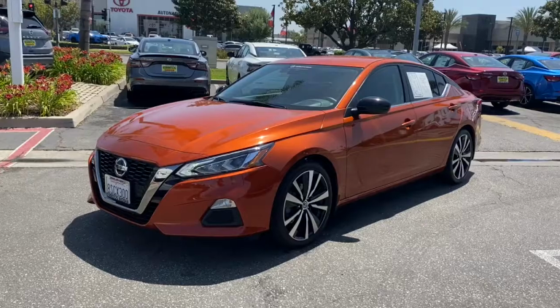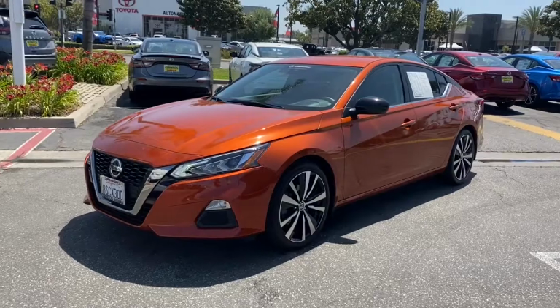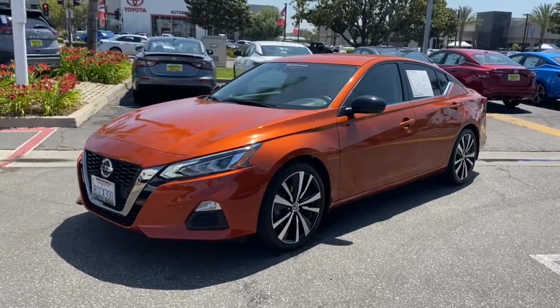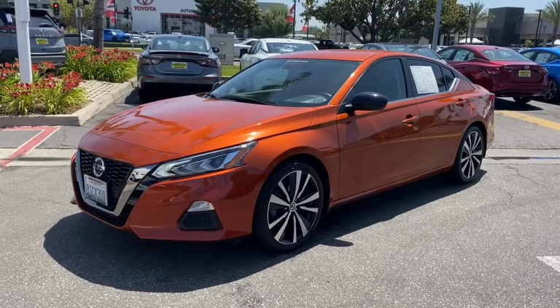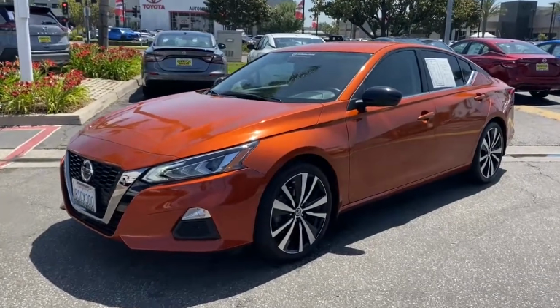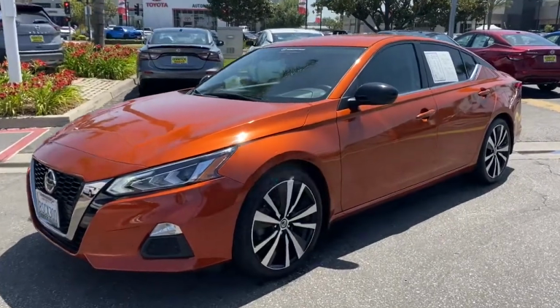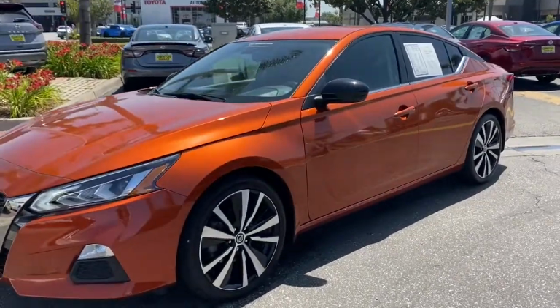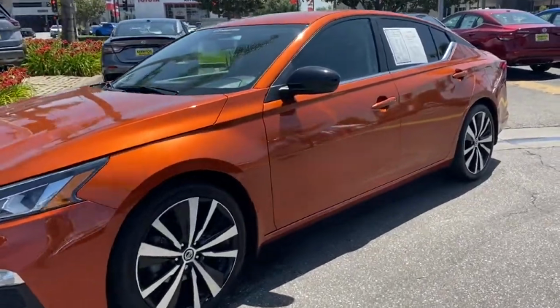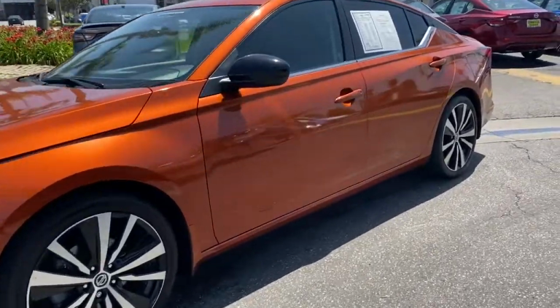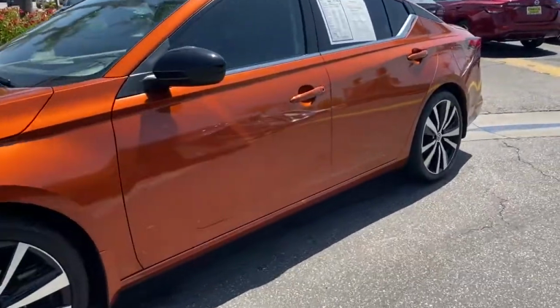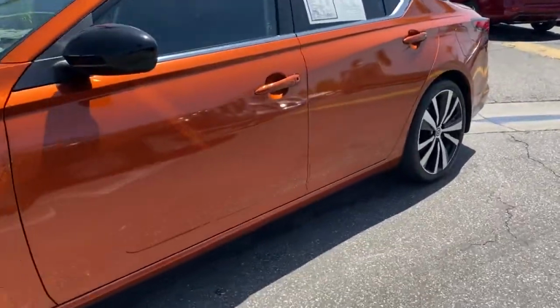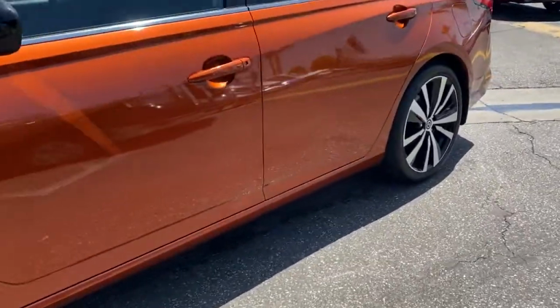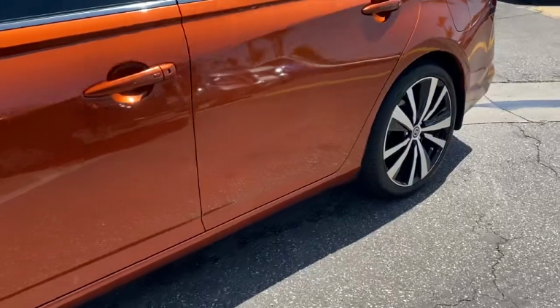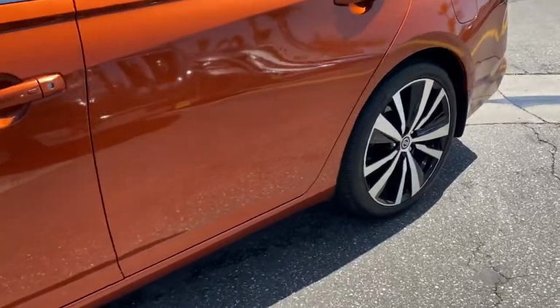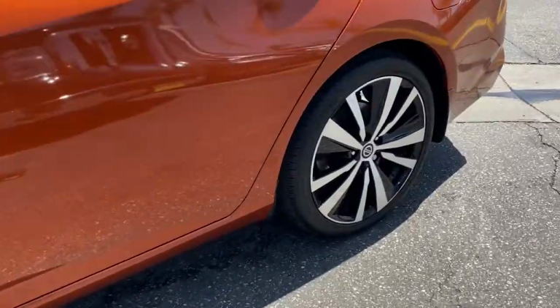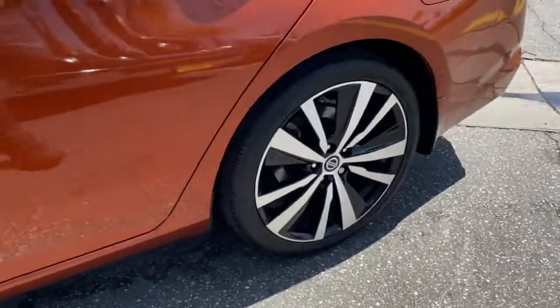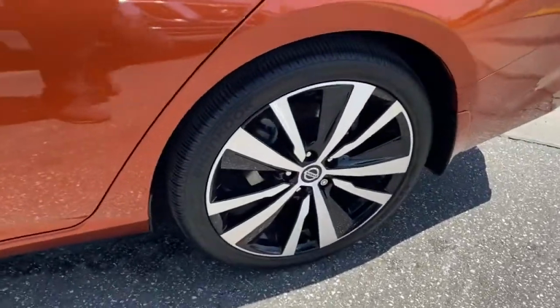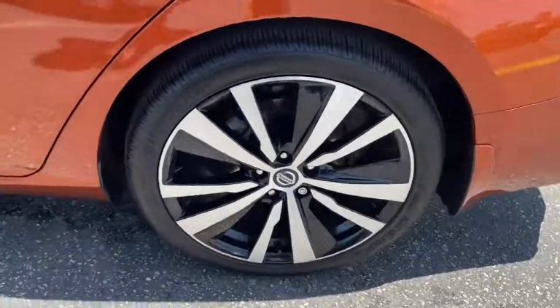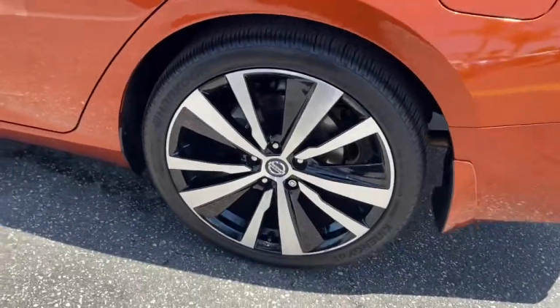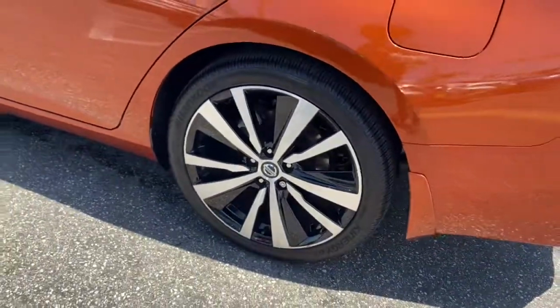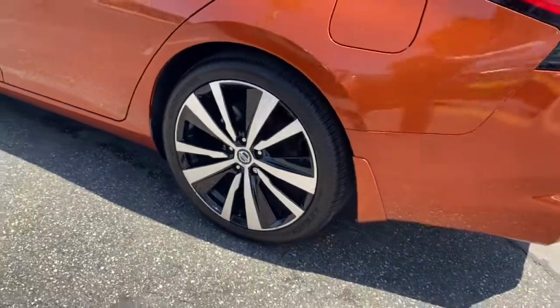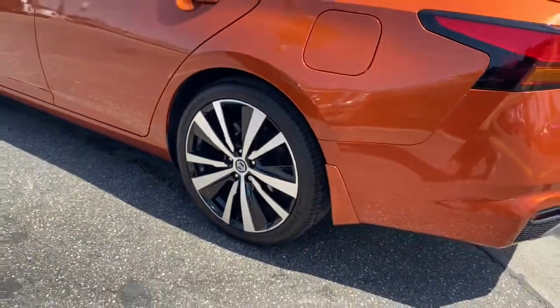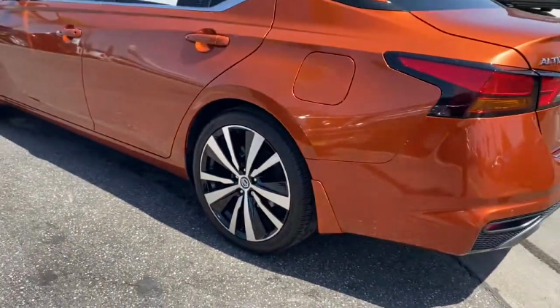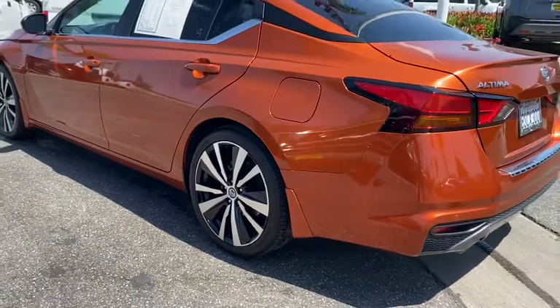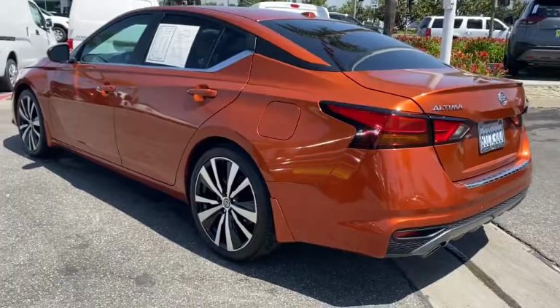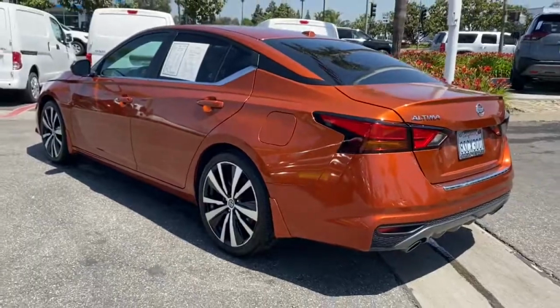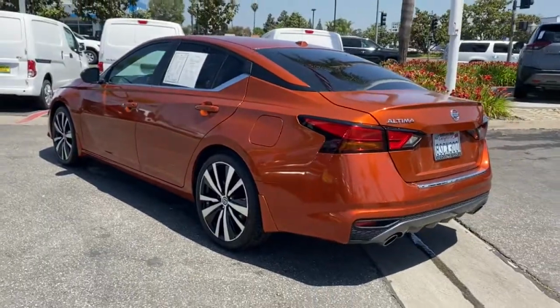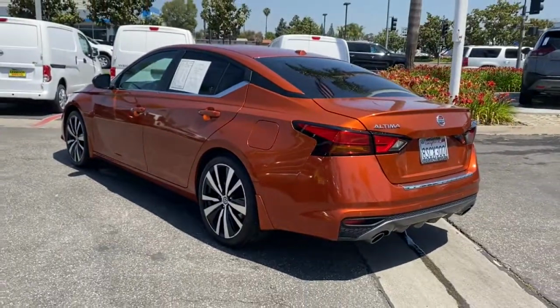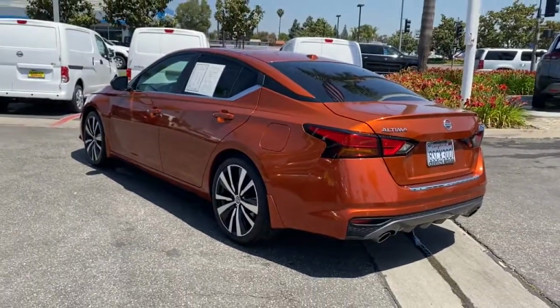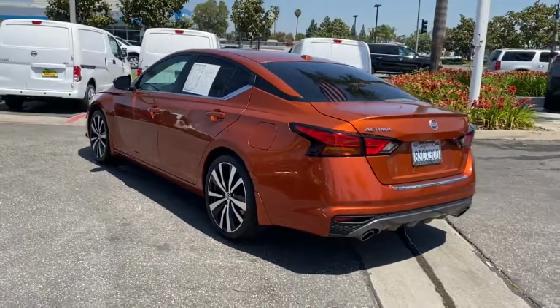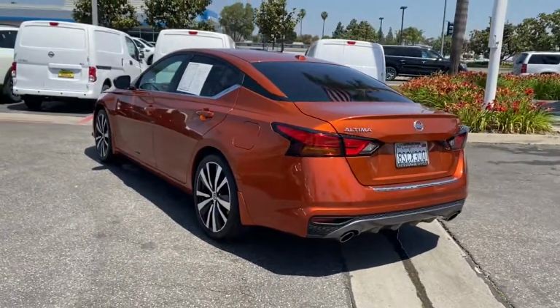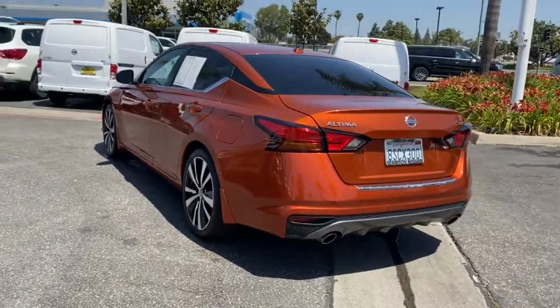You will love the features of this 2020 Nissan Altima. With less than 20,000 miles on the odometer, this vehicle stands out from the rest. Get all the features you want and need in this multi-talented Altima.